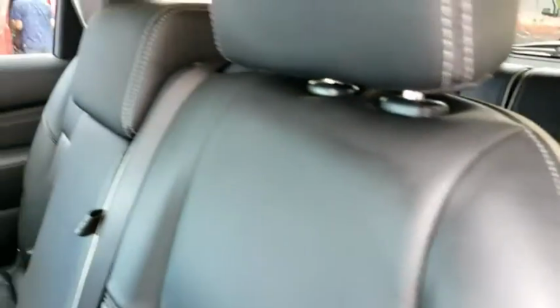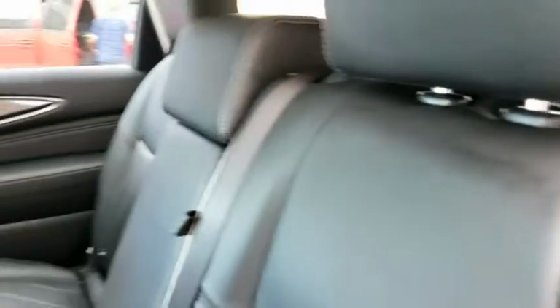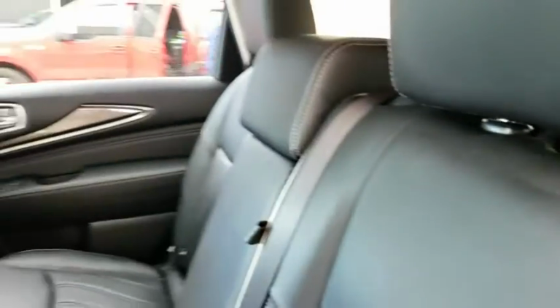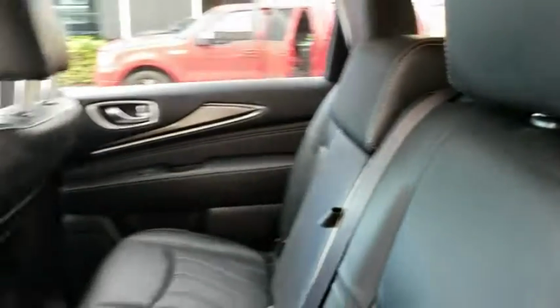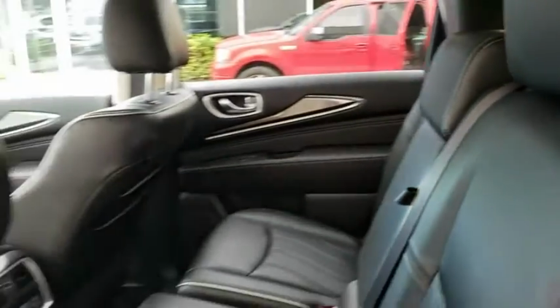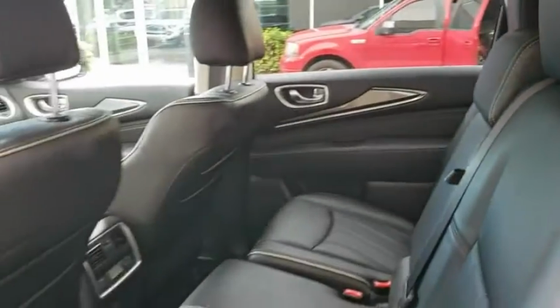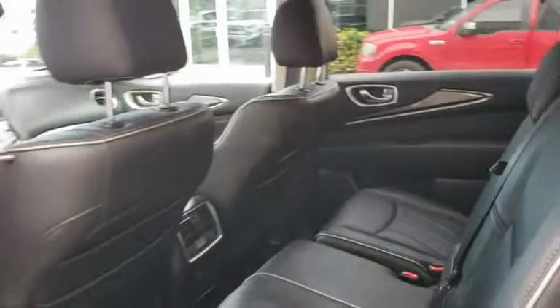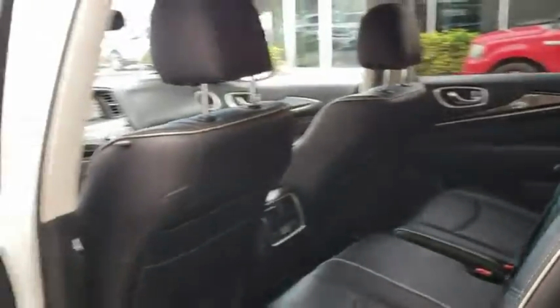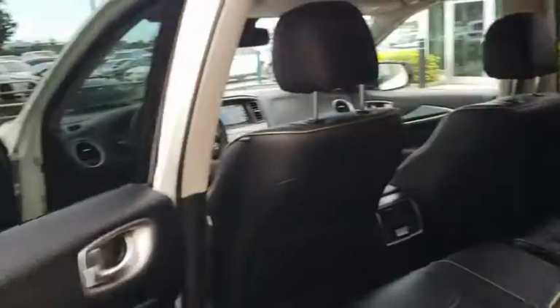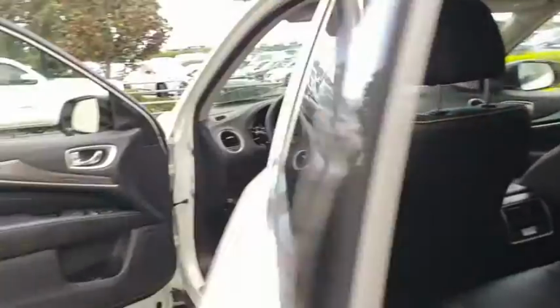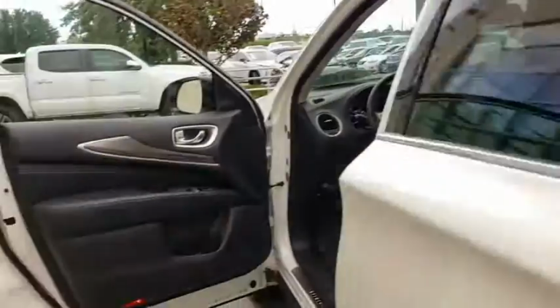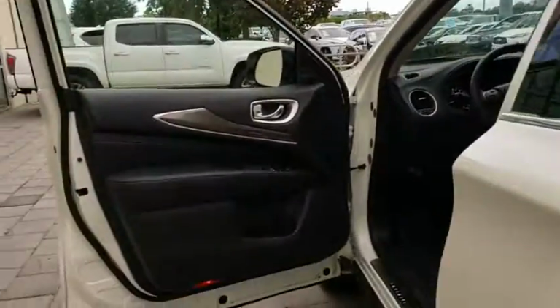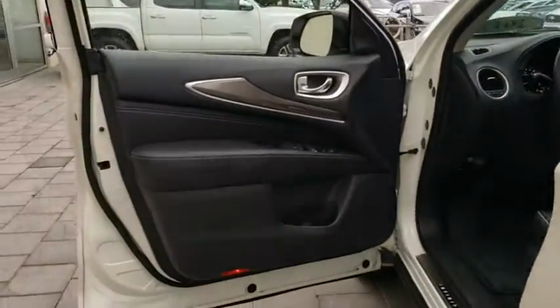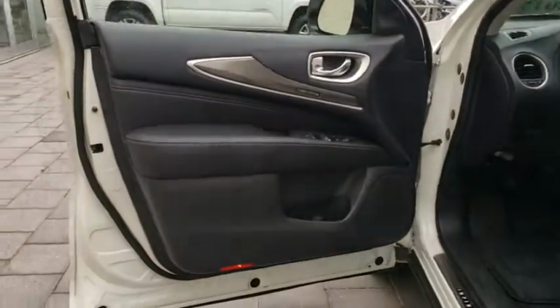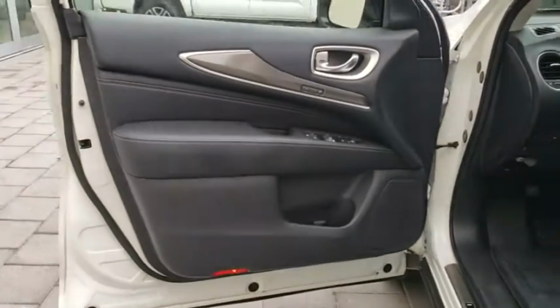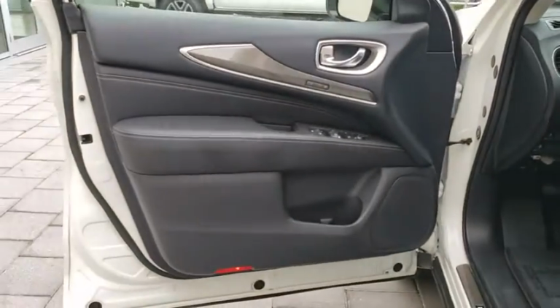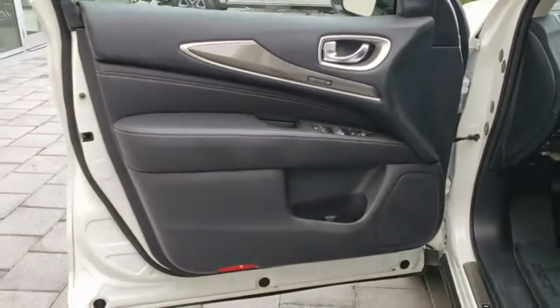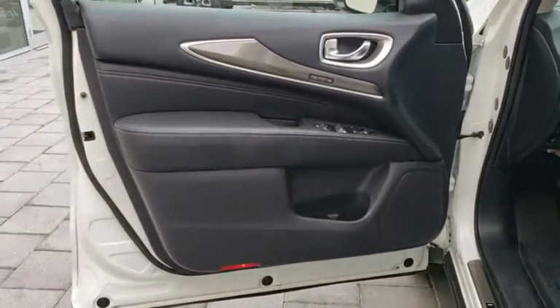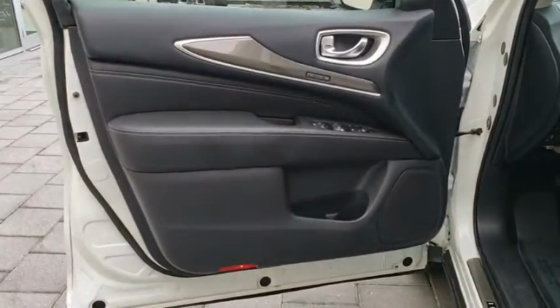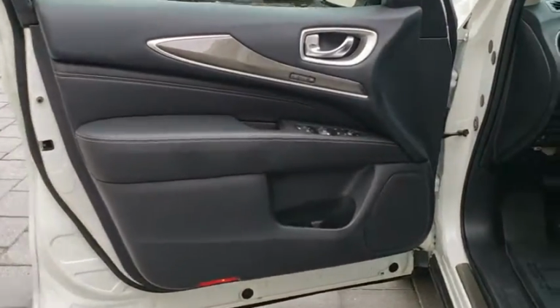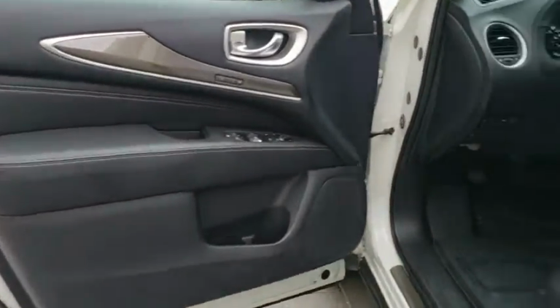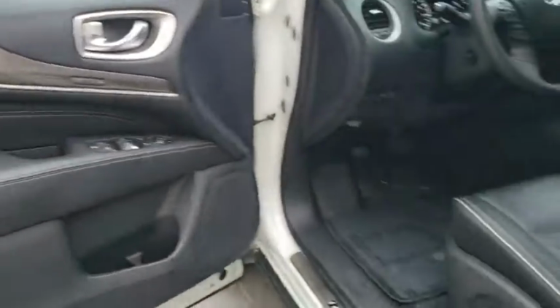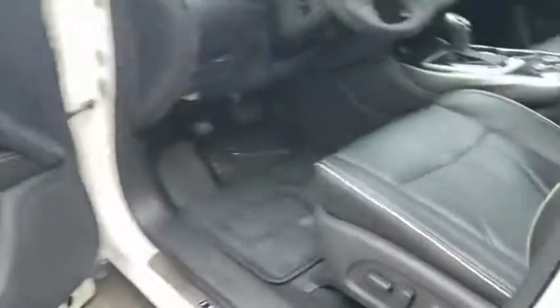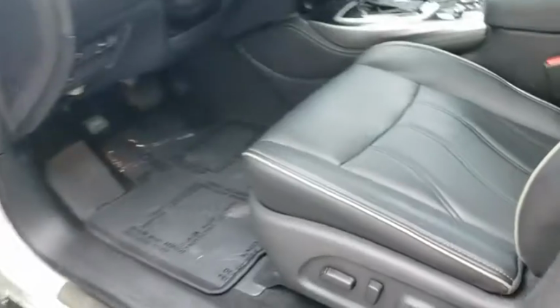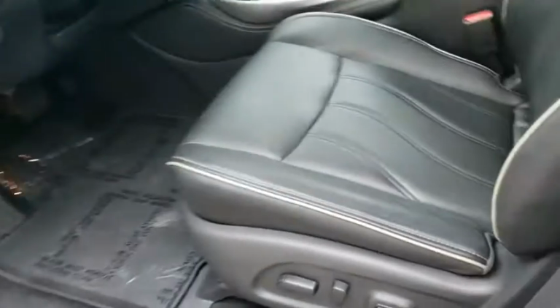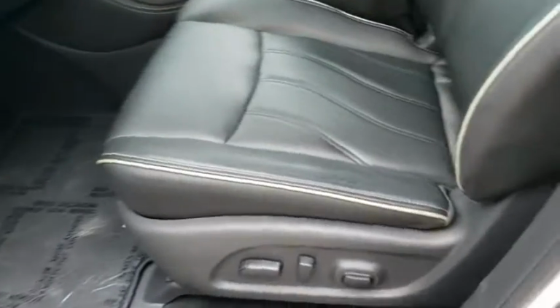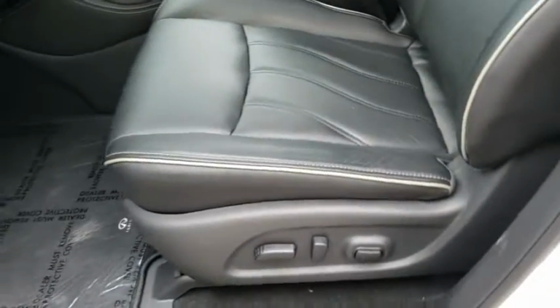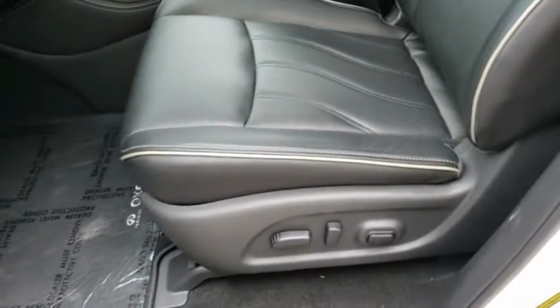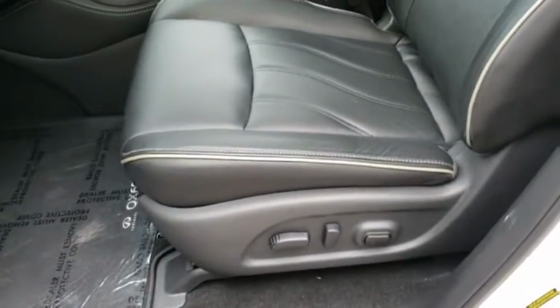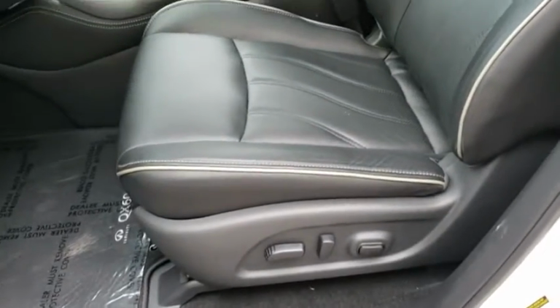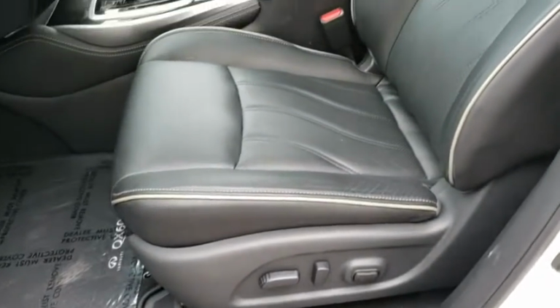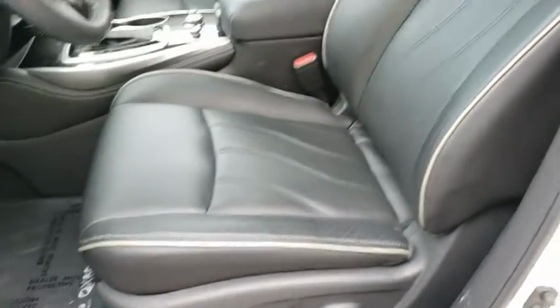Cruise control, aluminum wheels, four wheel disc brakes, keyless start, floor mats, rear defrost. This beauty will even make your house keys jealous. Drive it today.